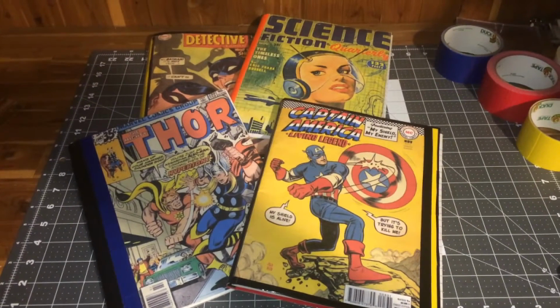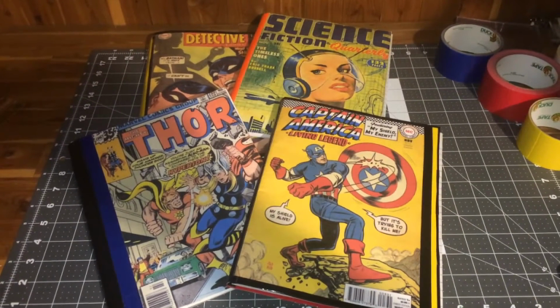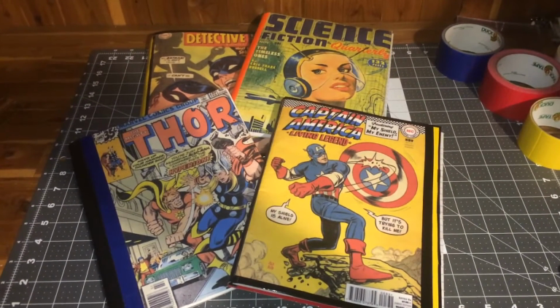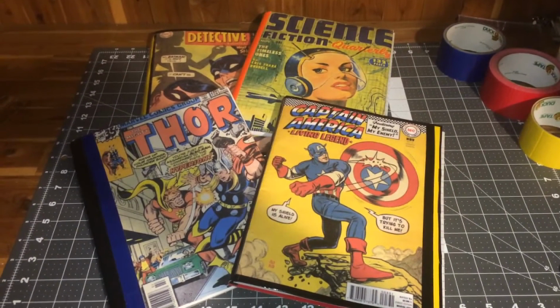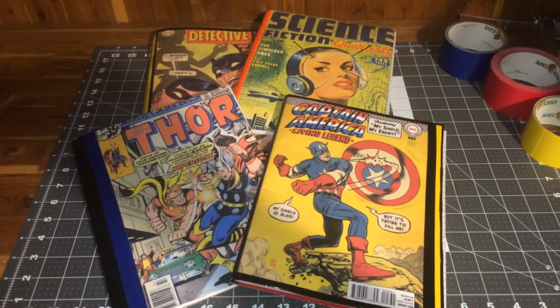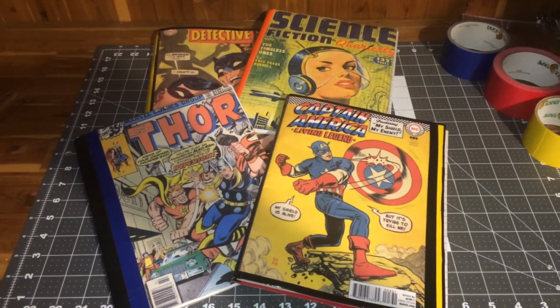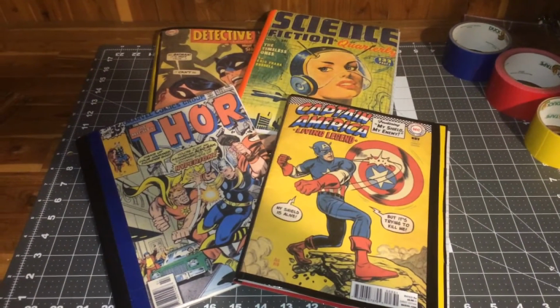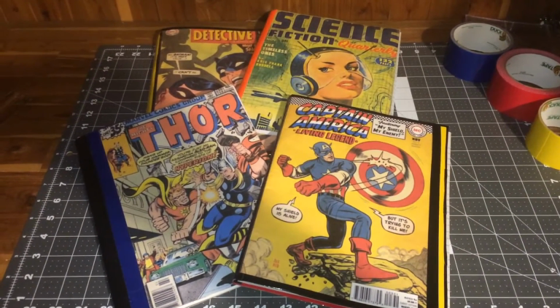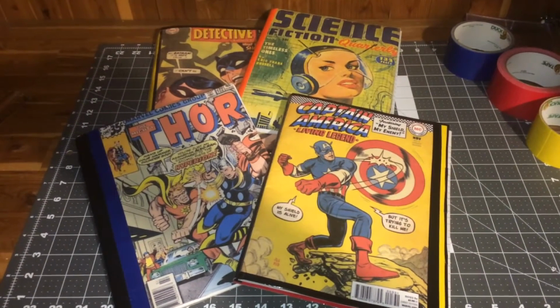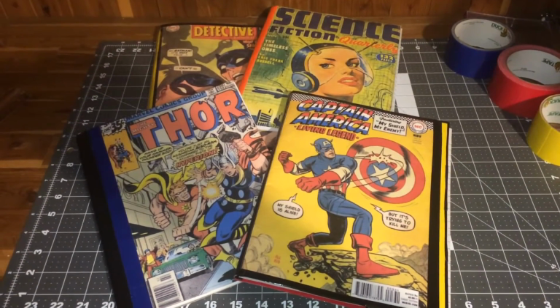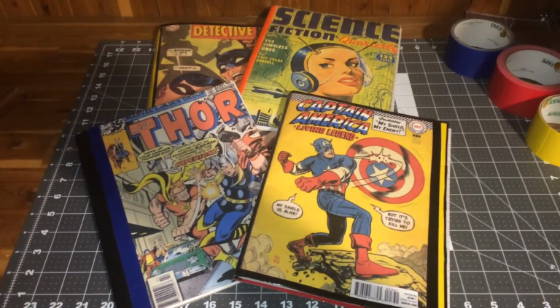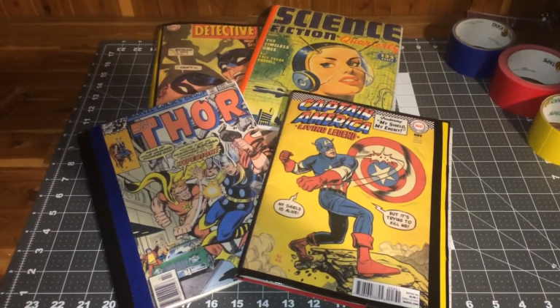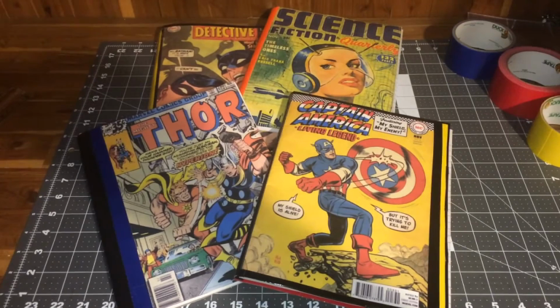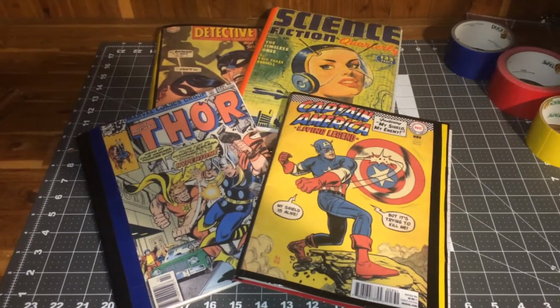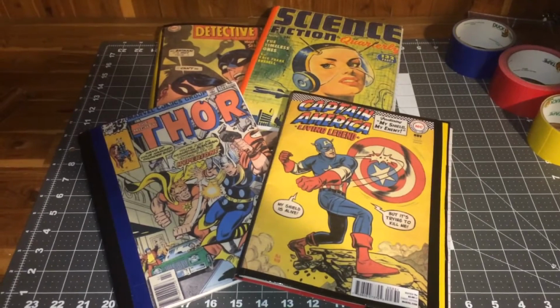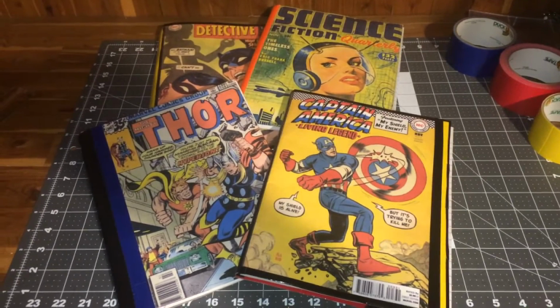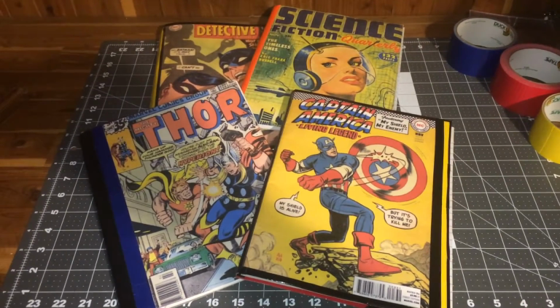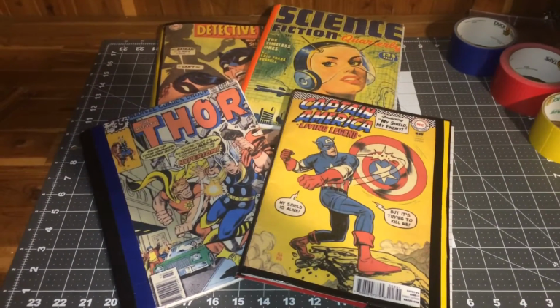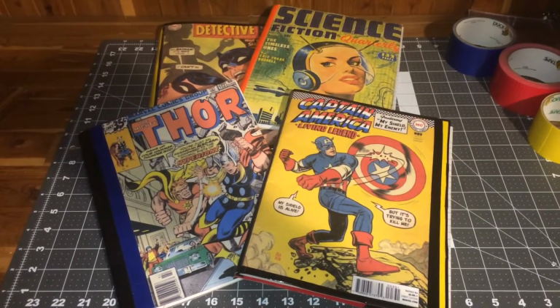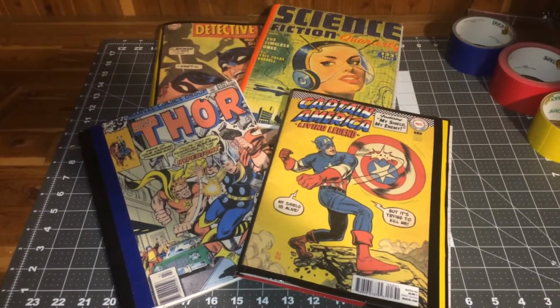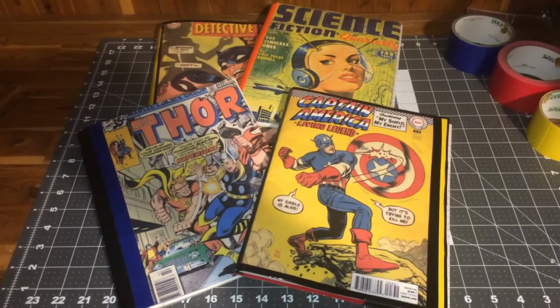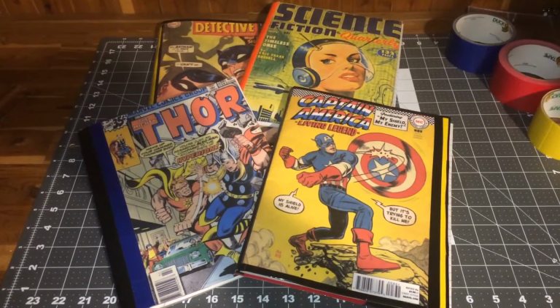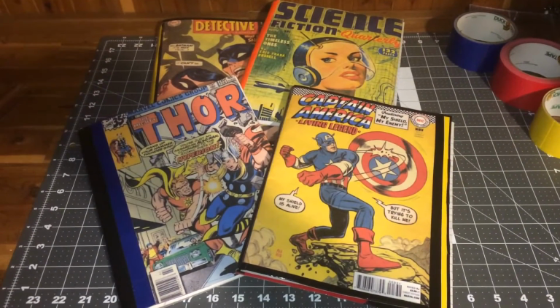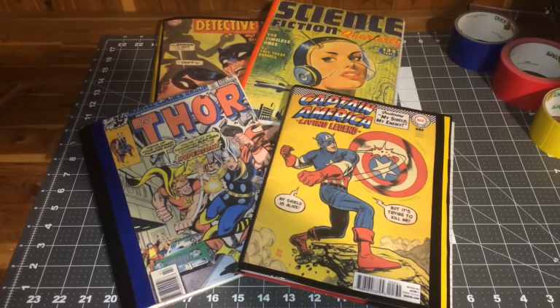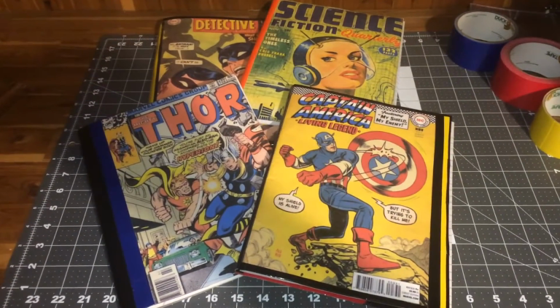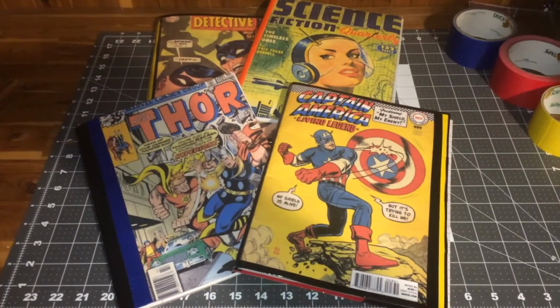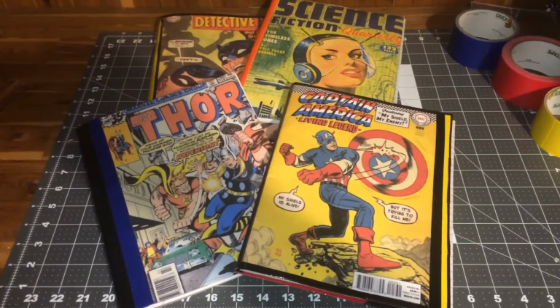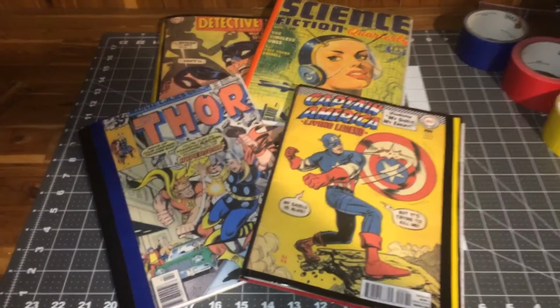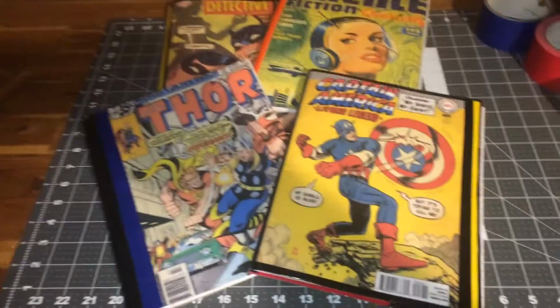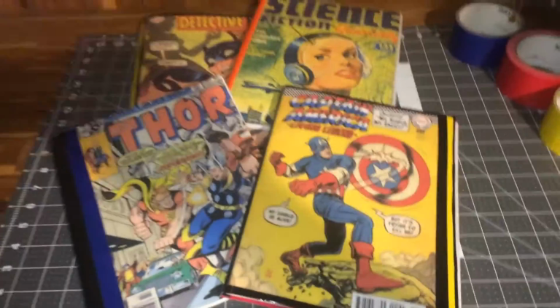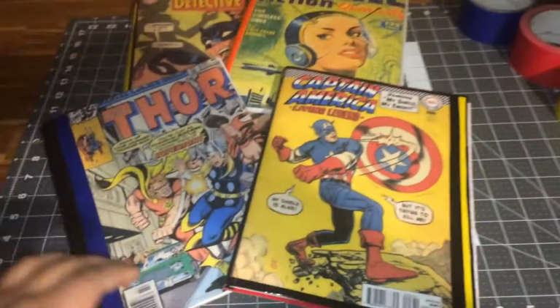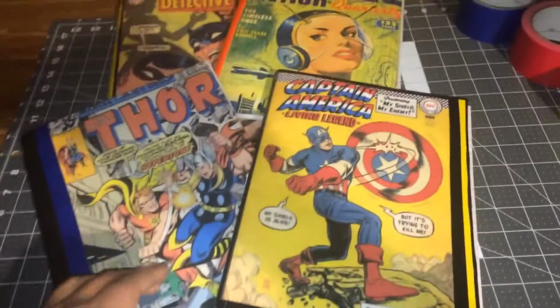Welcome to Brandly Craft Corner. This is Liza, and I wanted to share with you today my vintage comic book notebook covers. These are reusable.